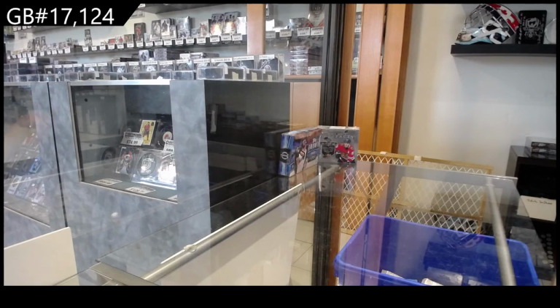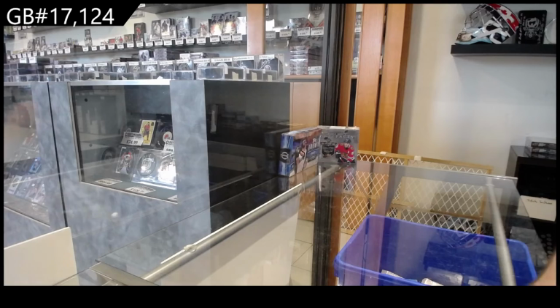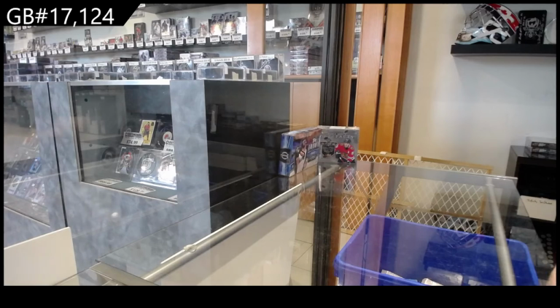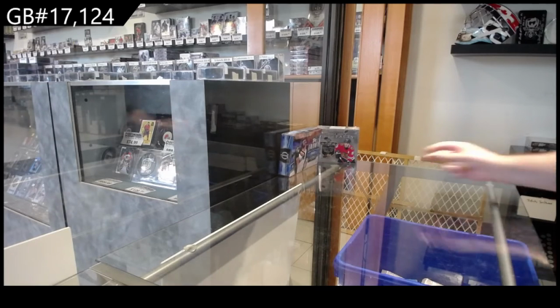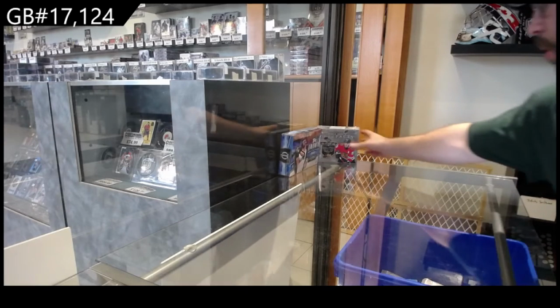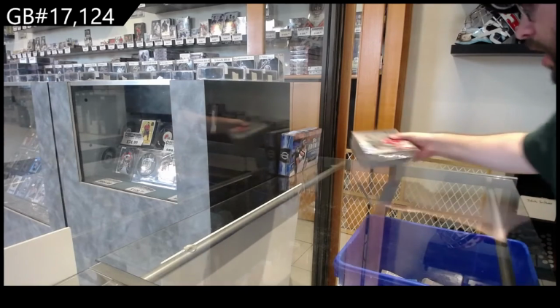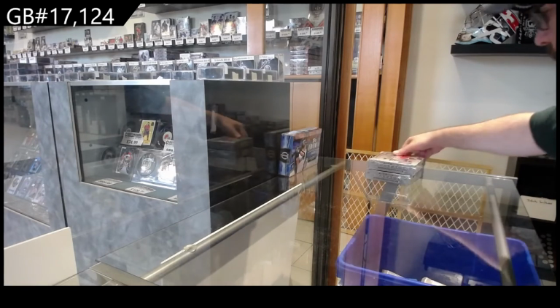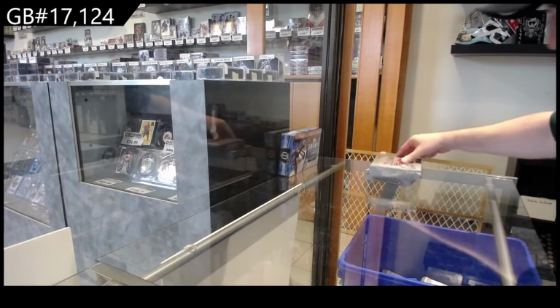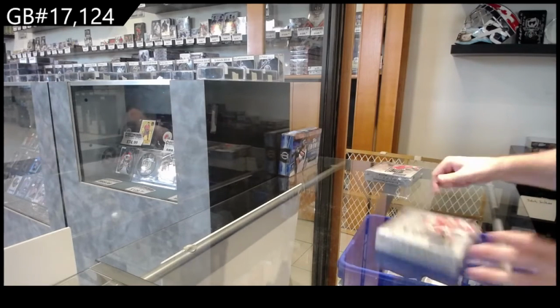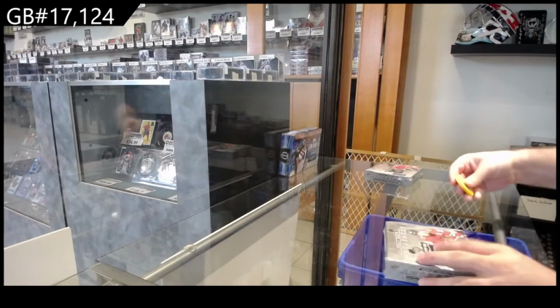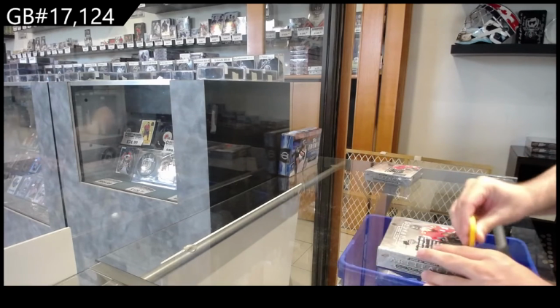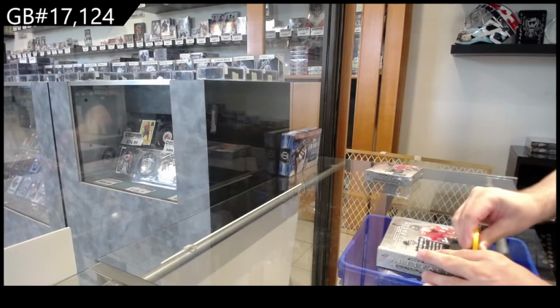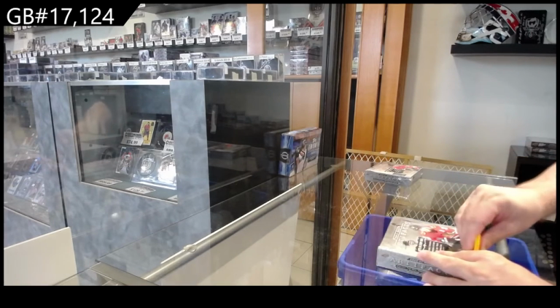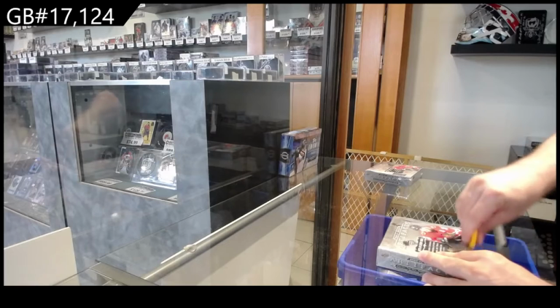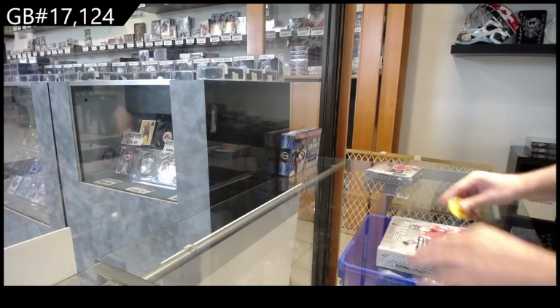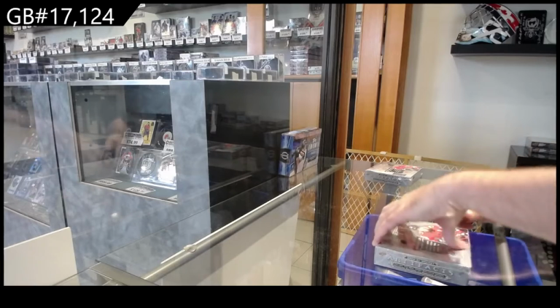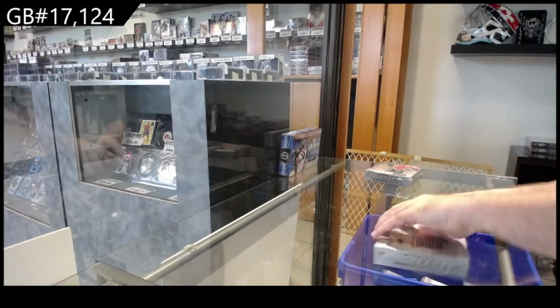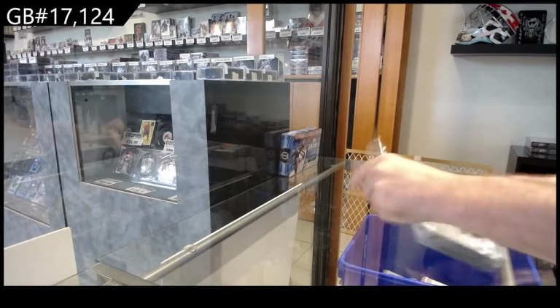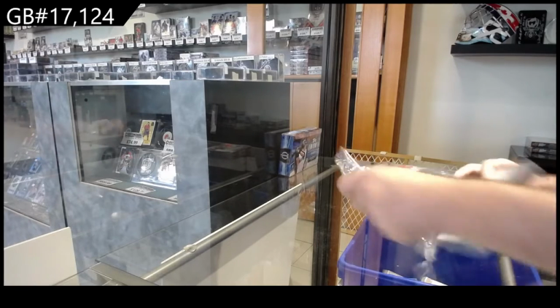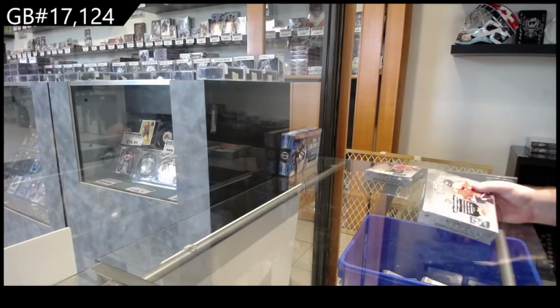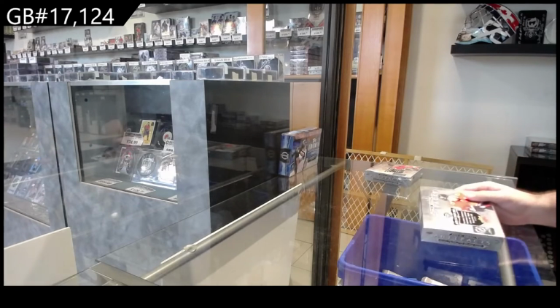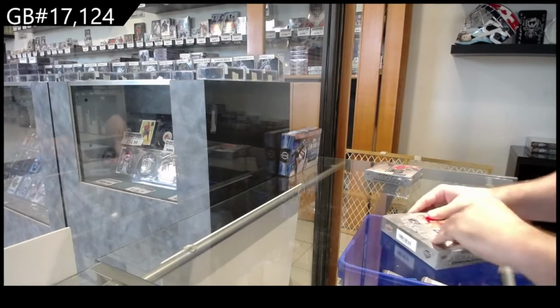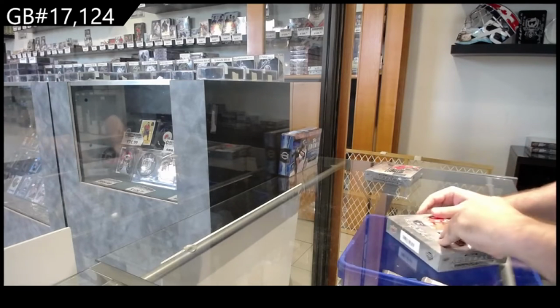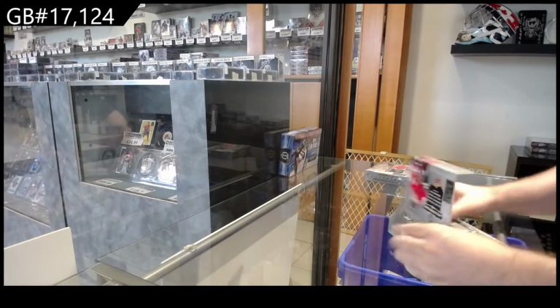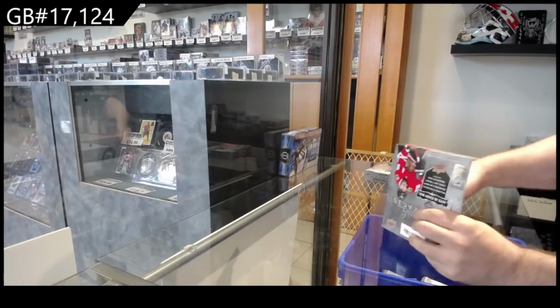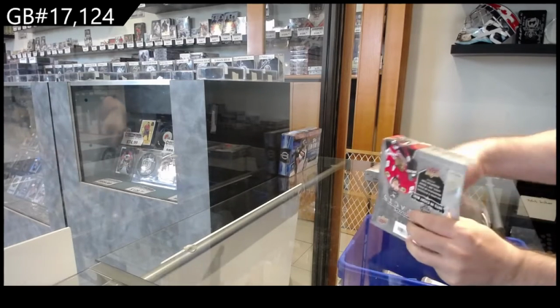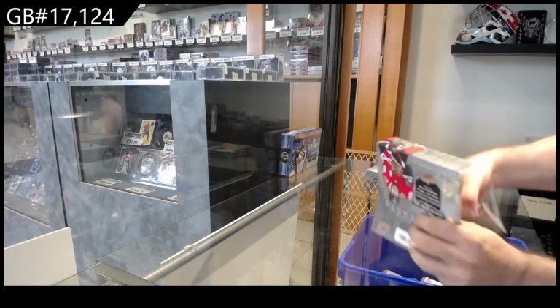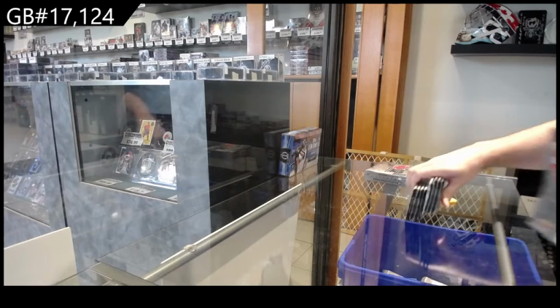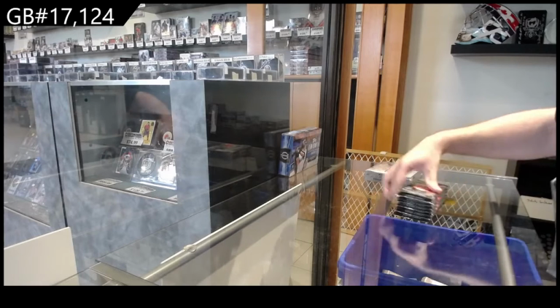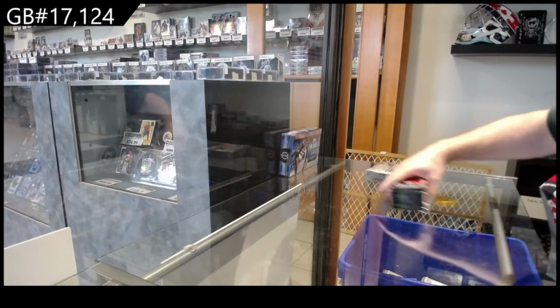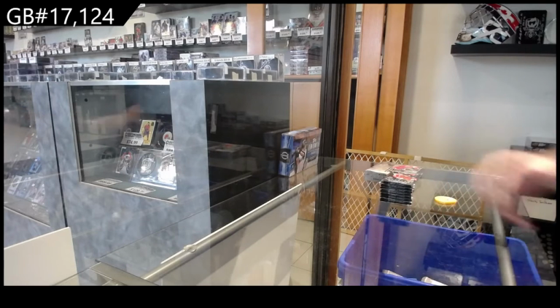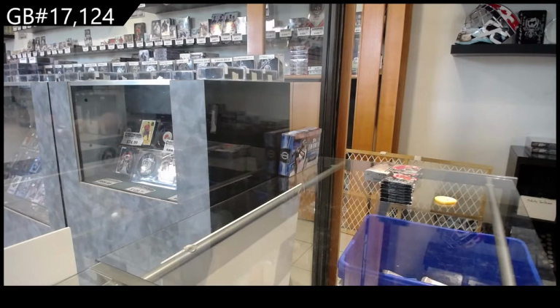Here we go! 17,124 artifacts. Two box breakers. It's been great hockey.